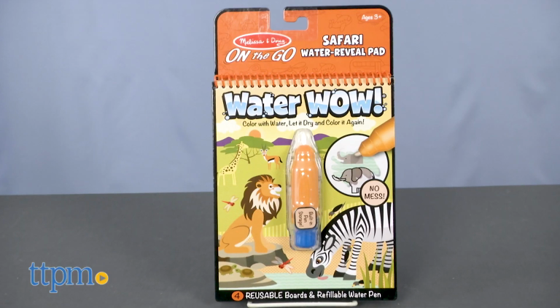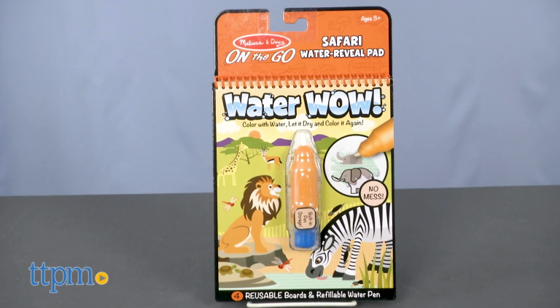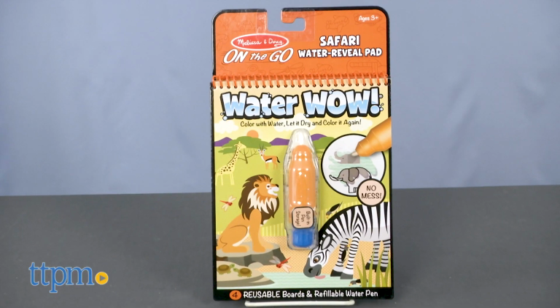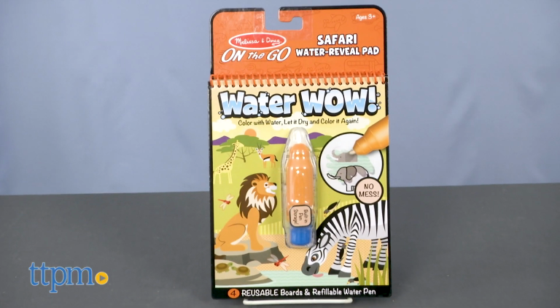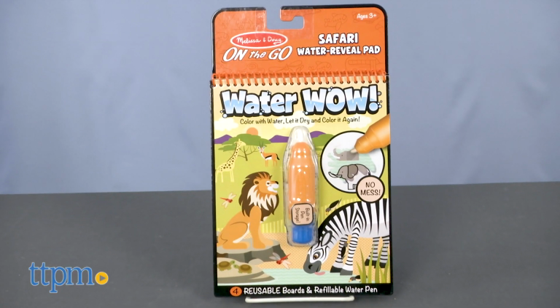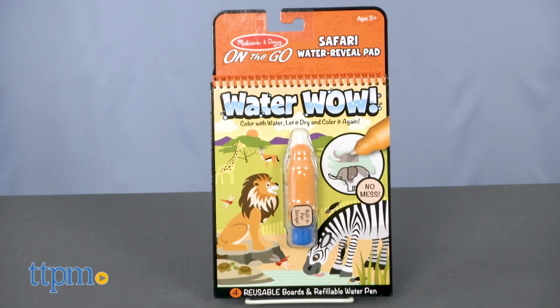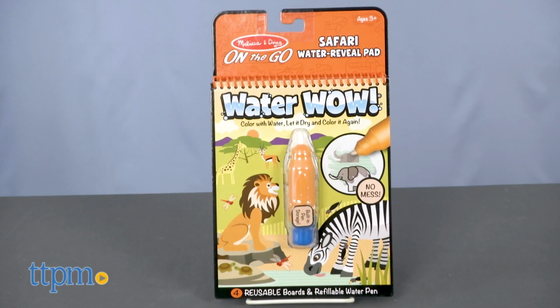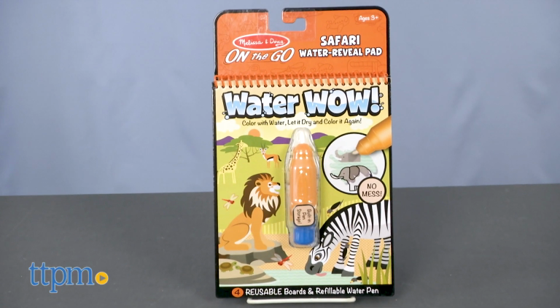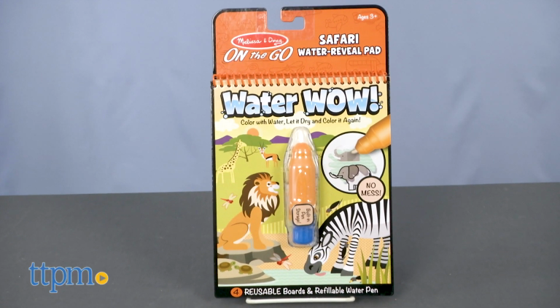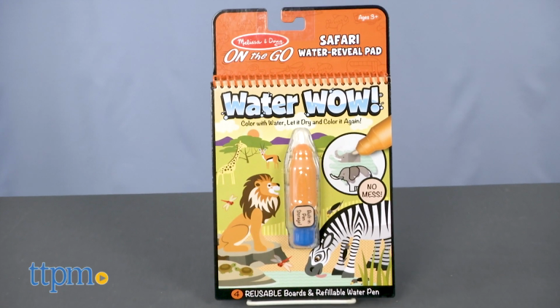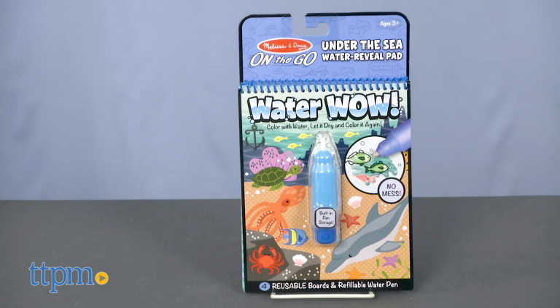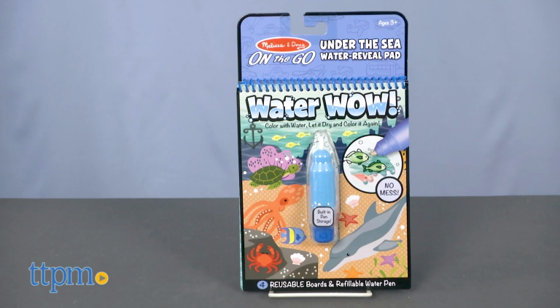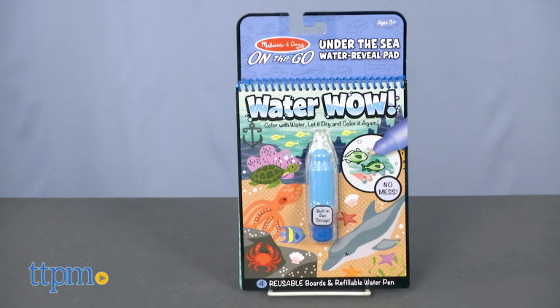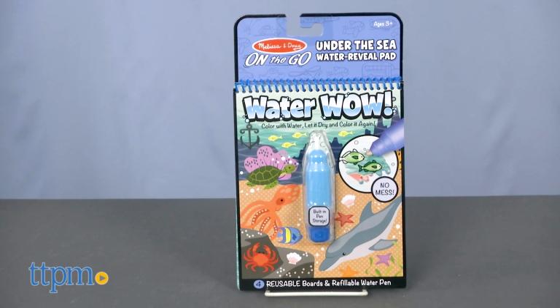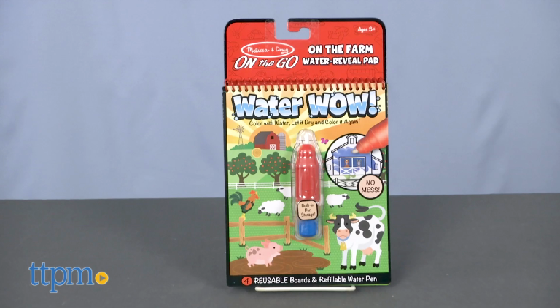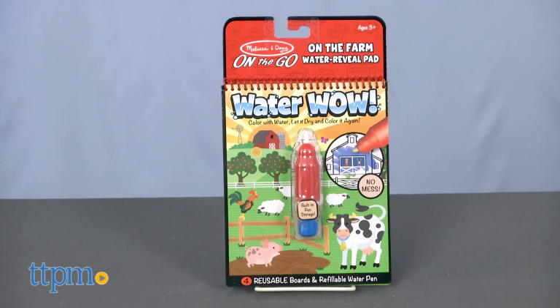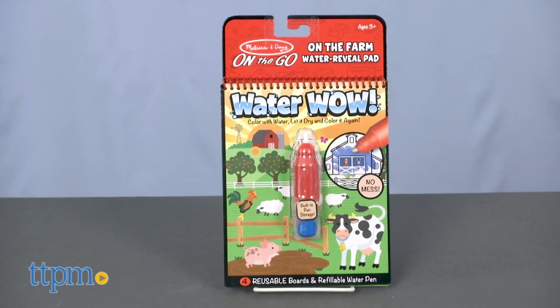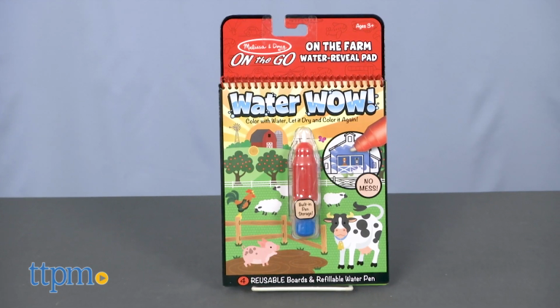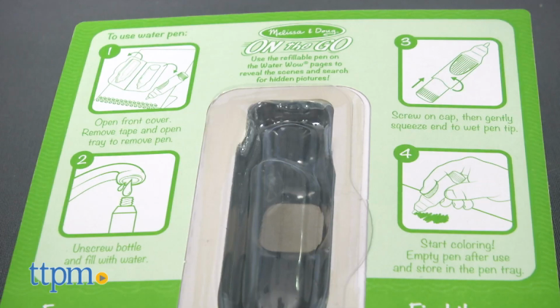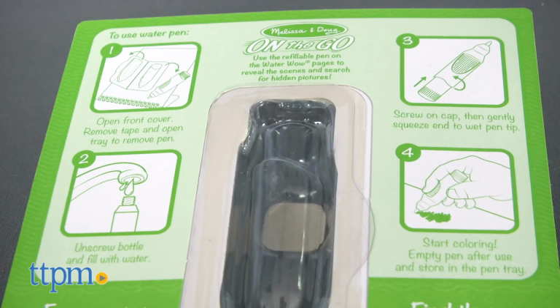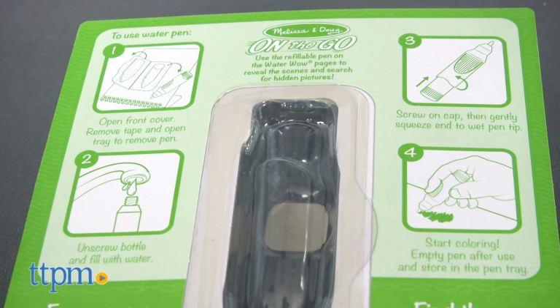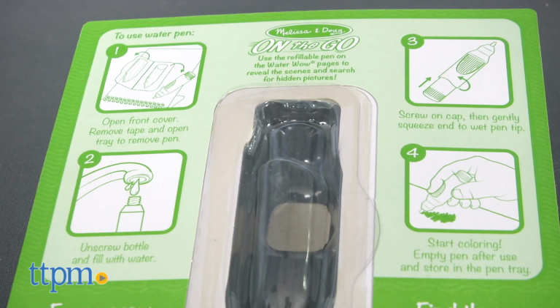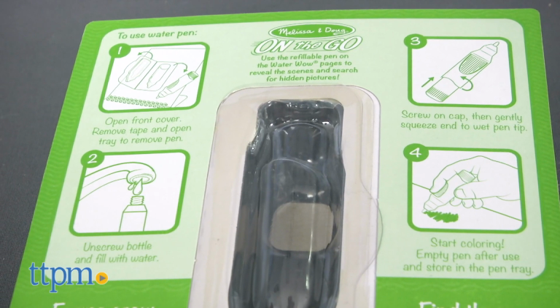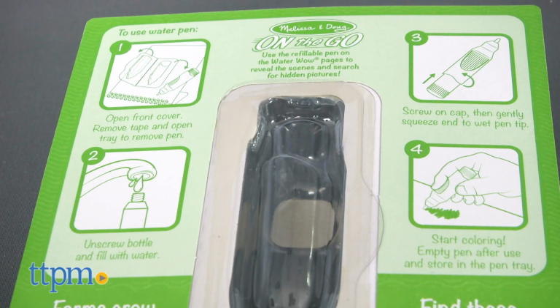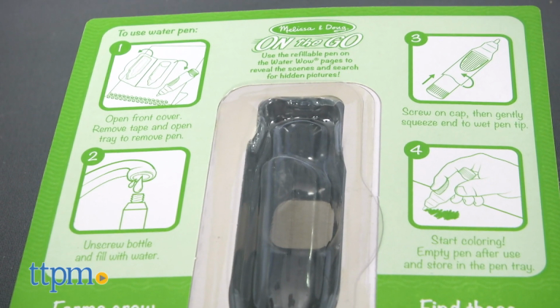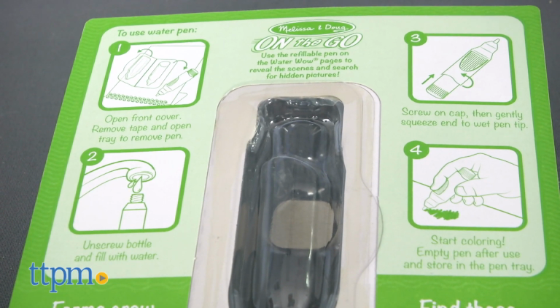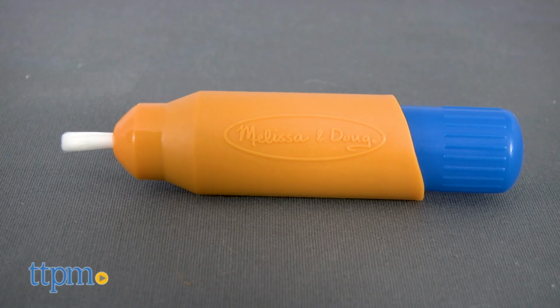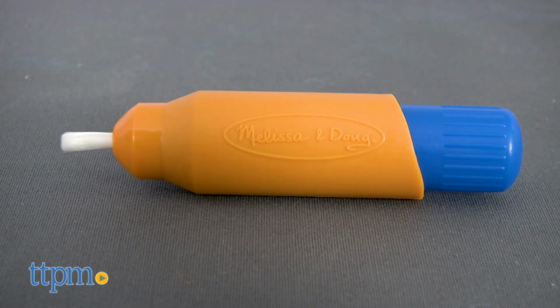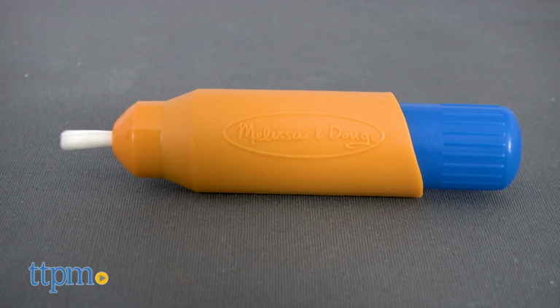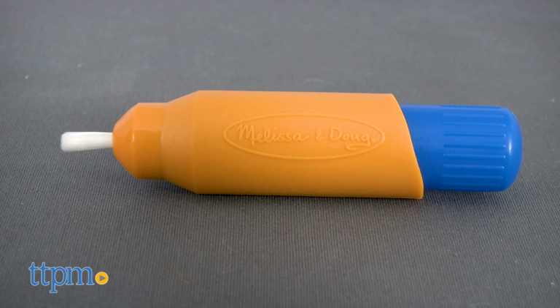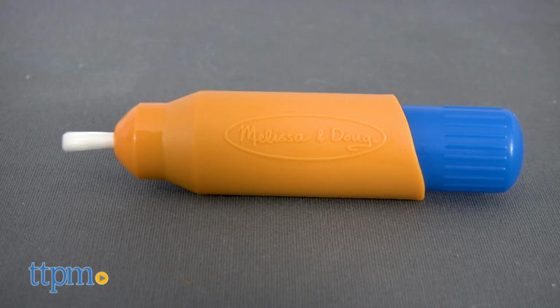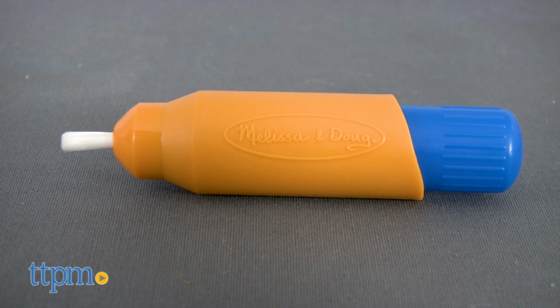These are available in a variety of themes, including Safari, Under the Sea, and On the Farm. Each pad sold separately includes four reusable boards and a refillable water pen.